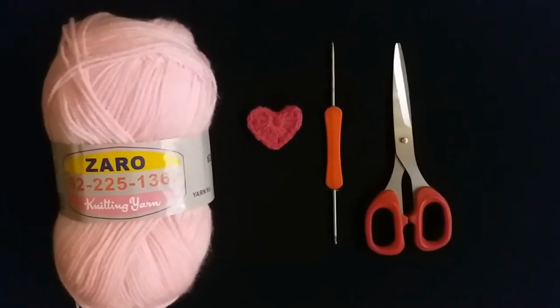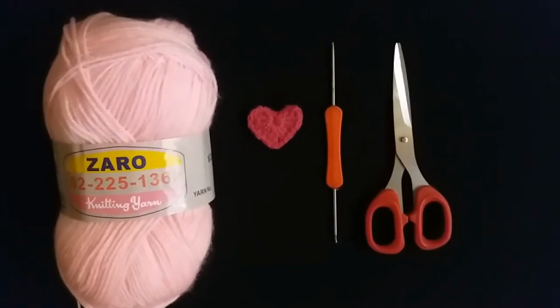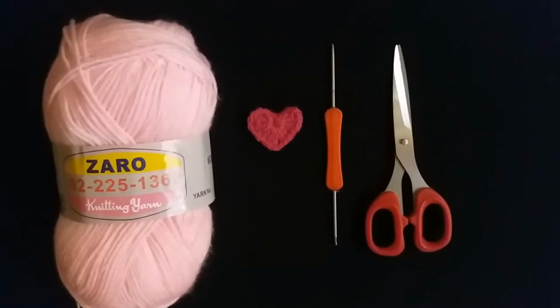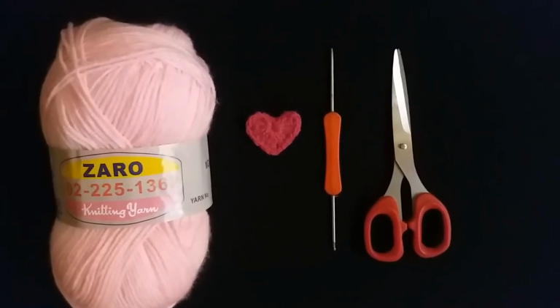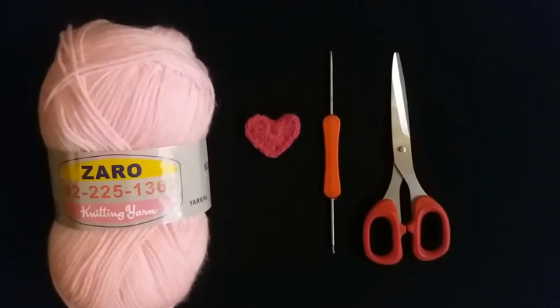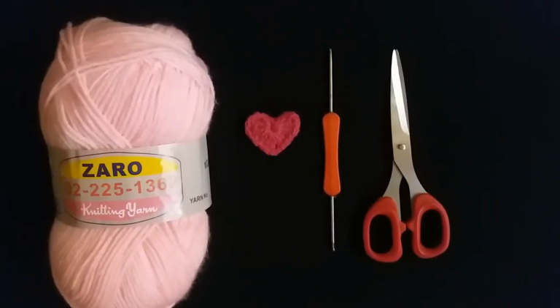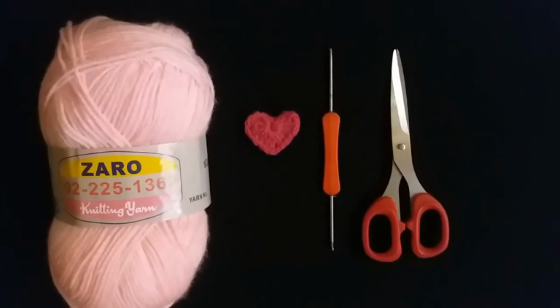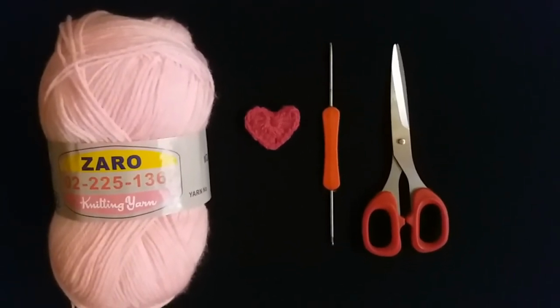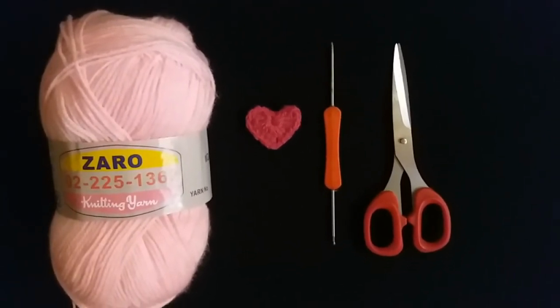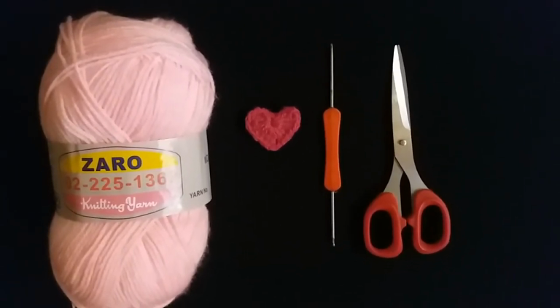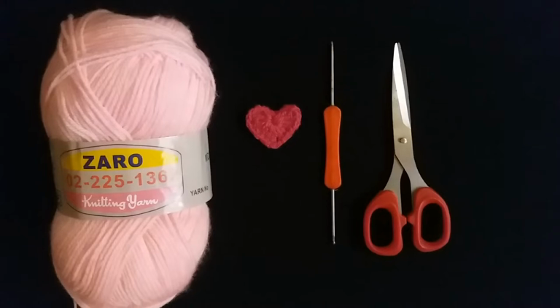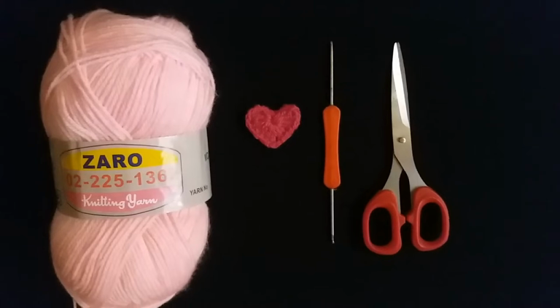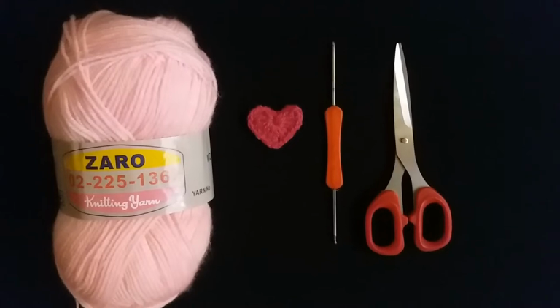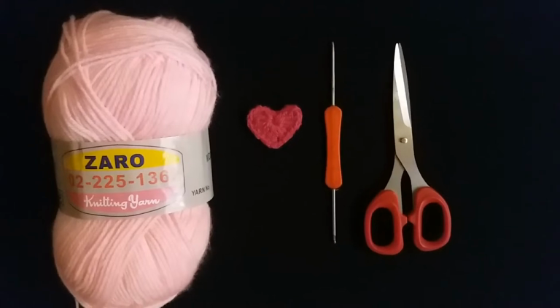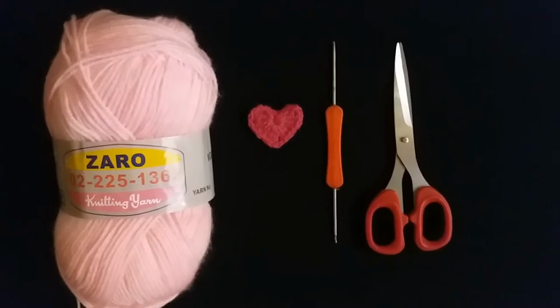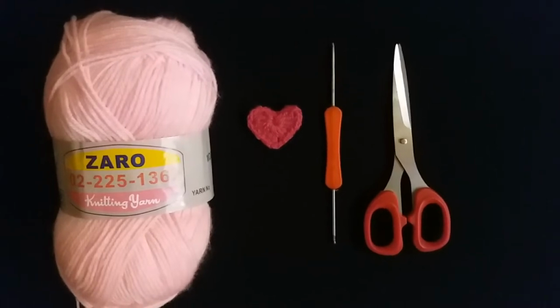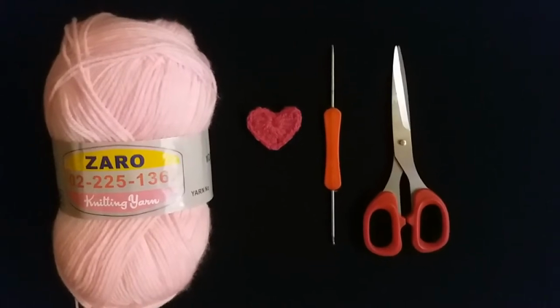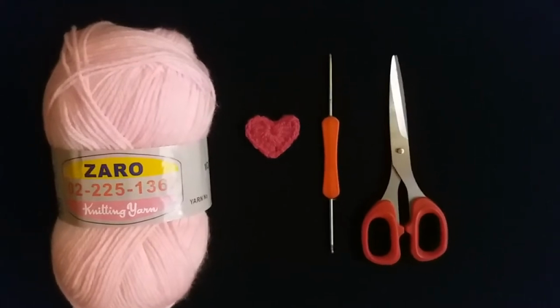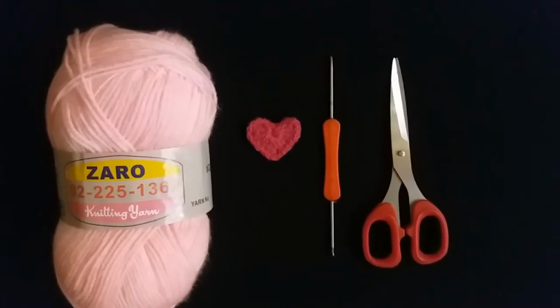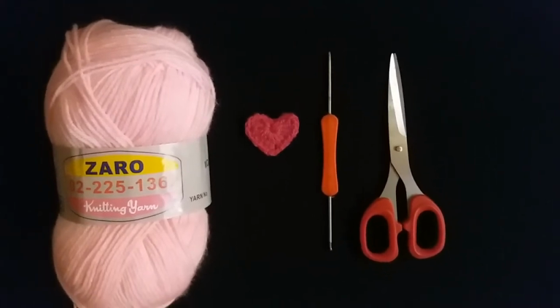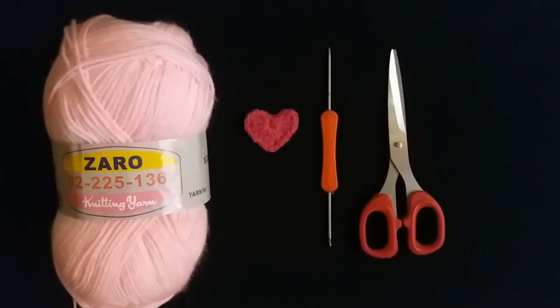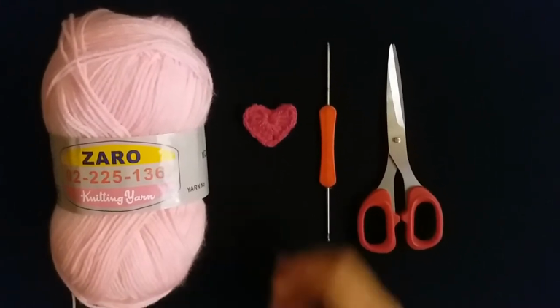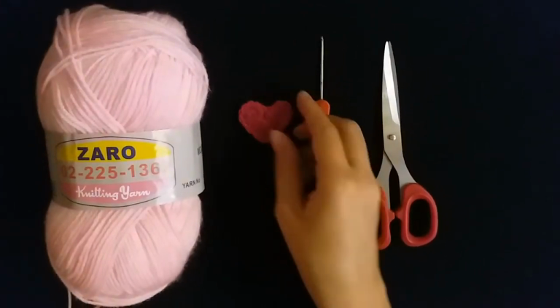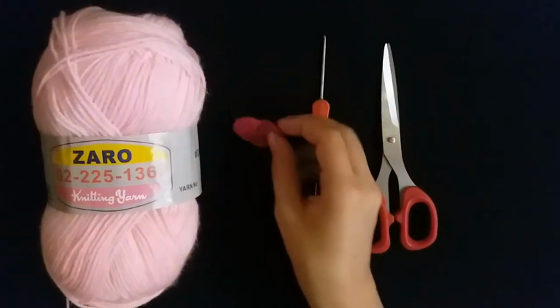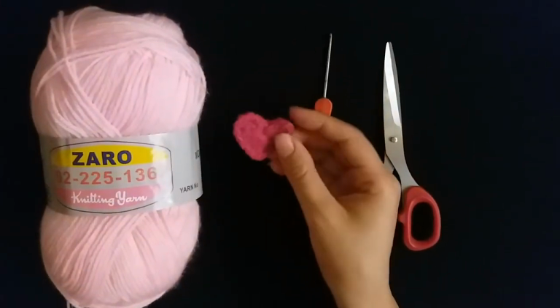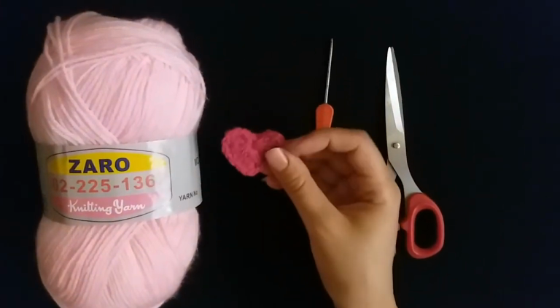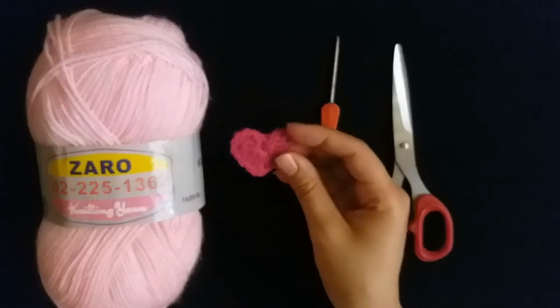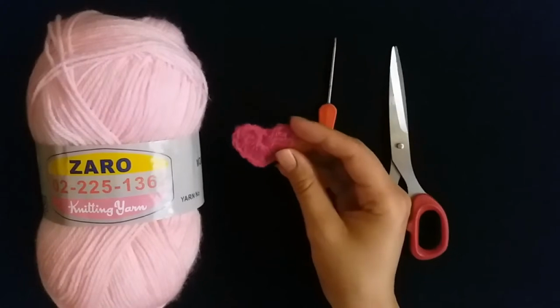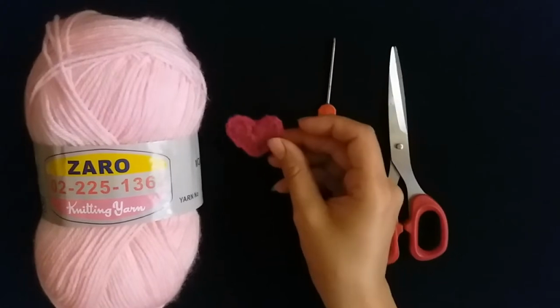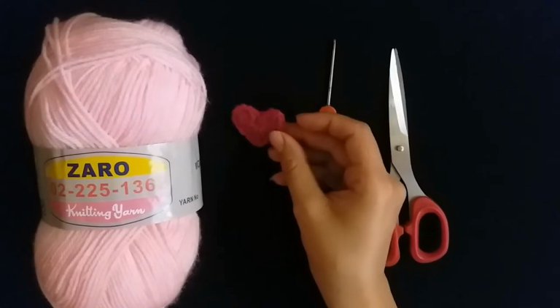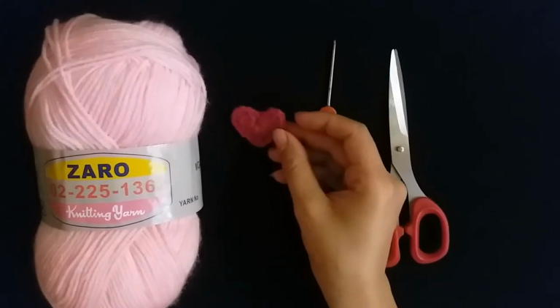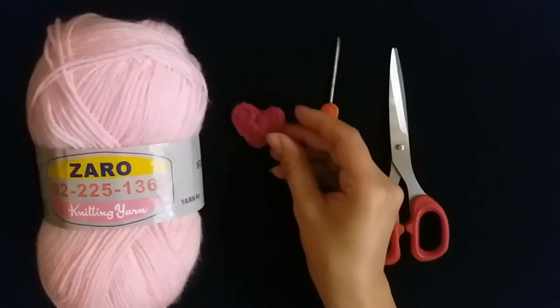Hi guys, welcome back to my channel. Crochet flower — today I will make a love heart. Let's start.